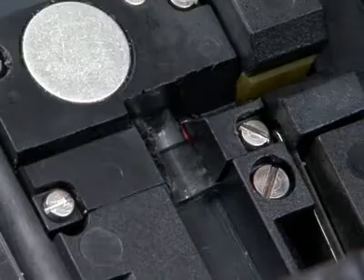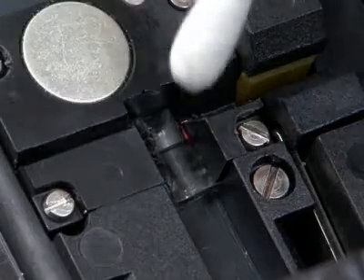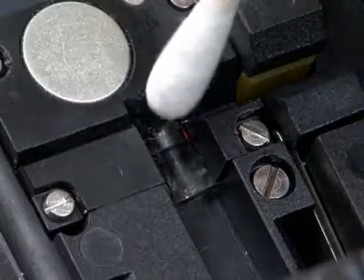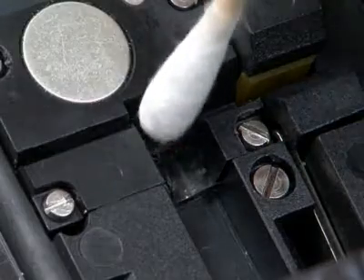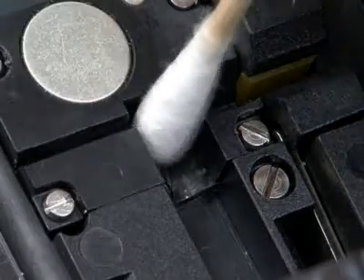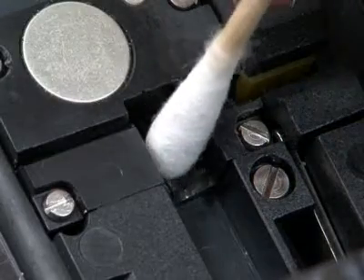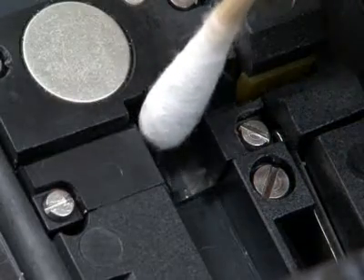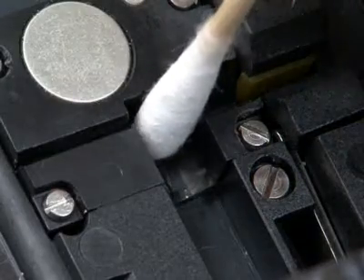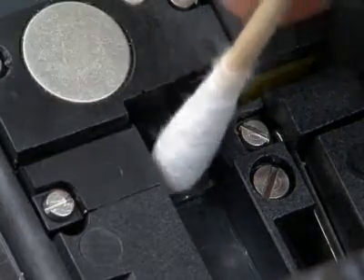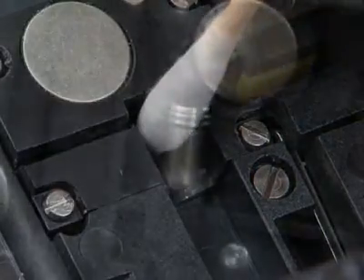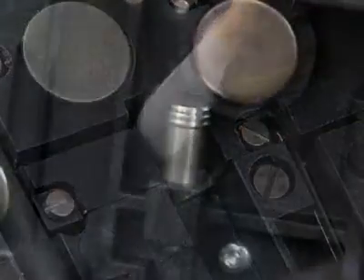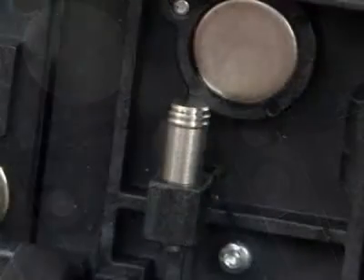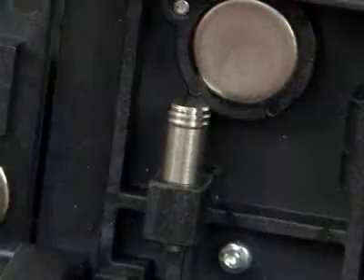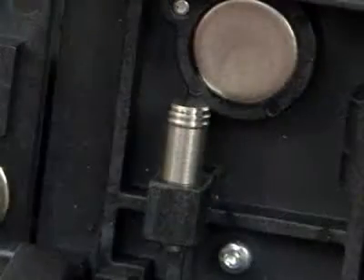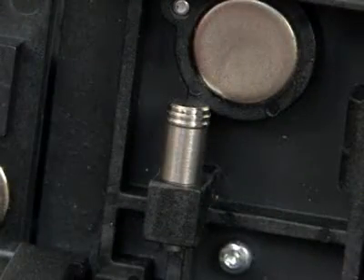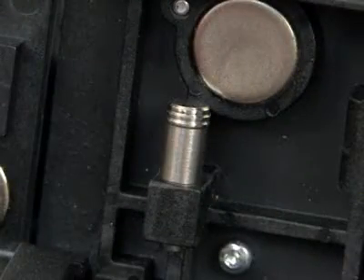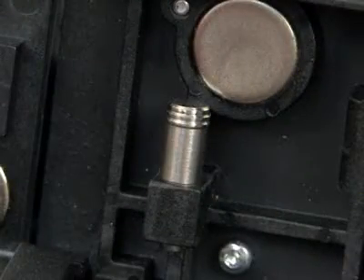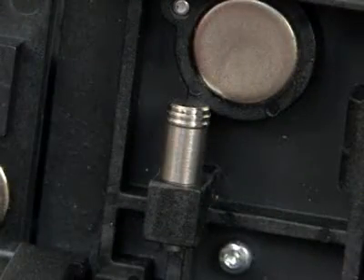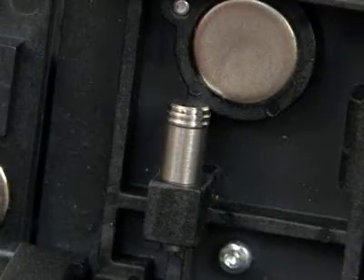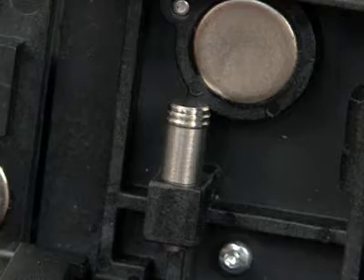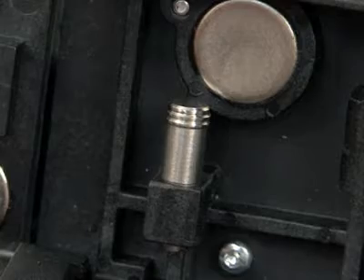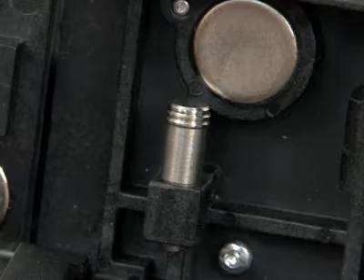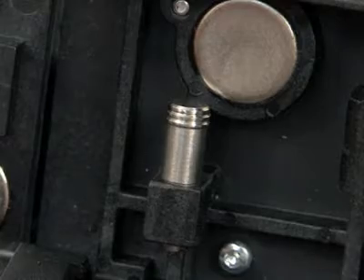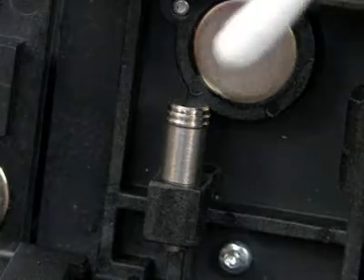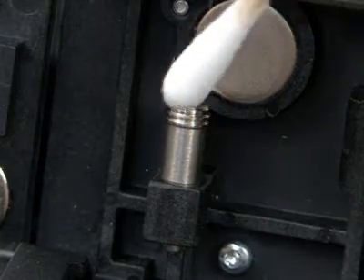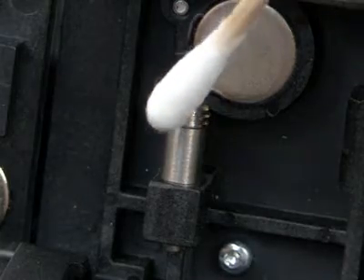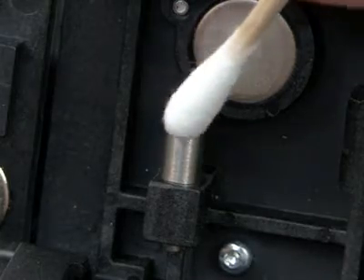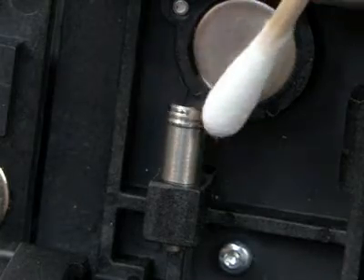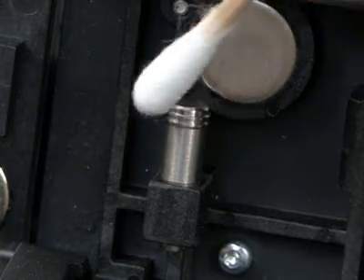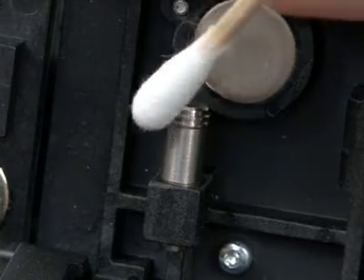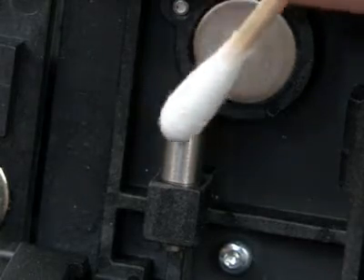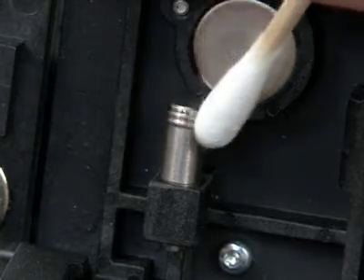If stubborn debris is present, use a drop of water on the cotton swab. Then use a dry cotton swab to clean the mandrills in the lid system flaps.